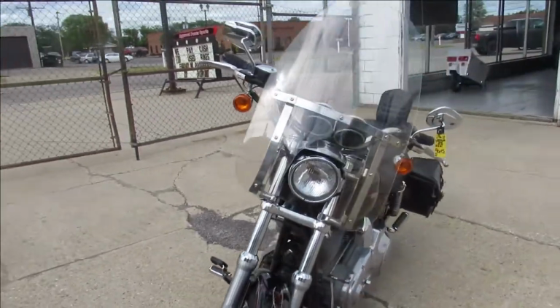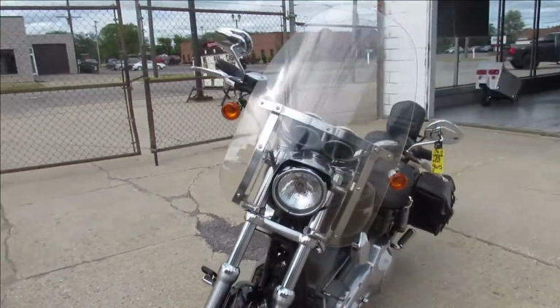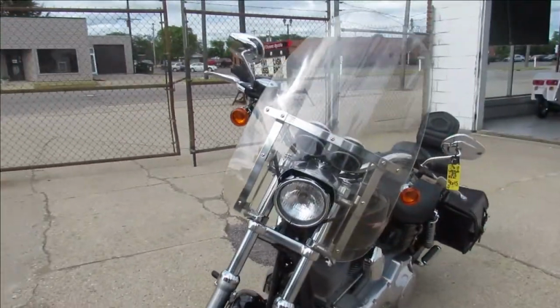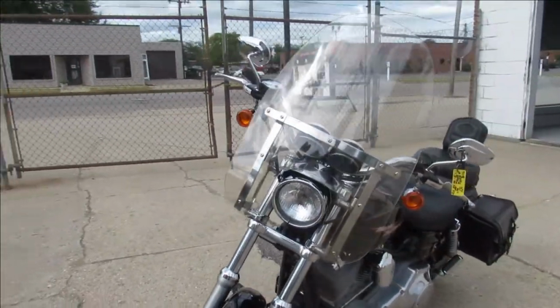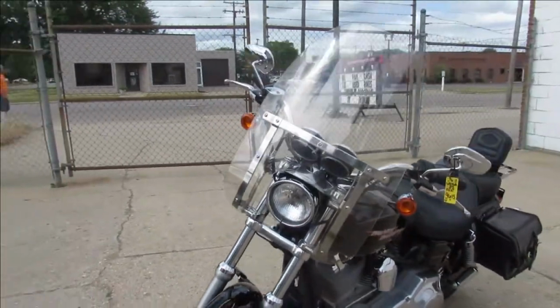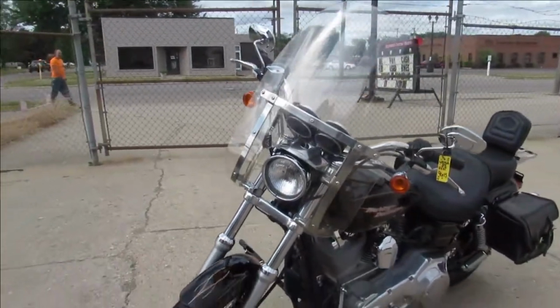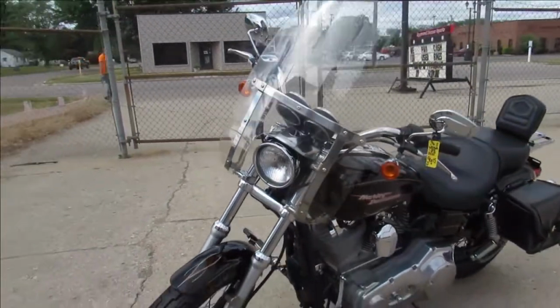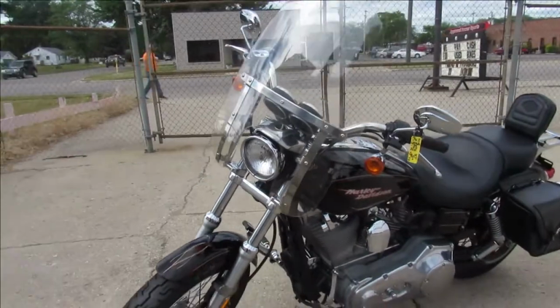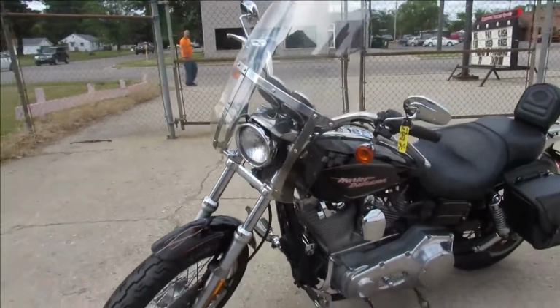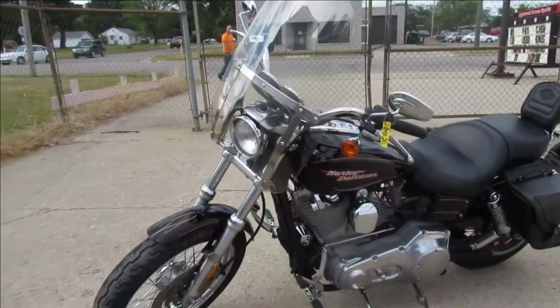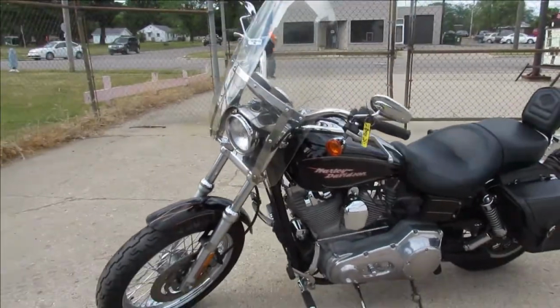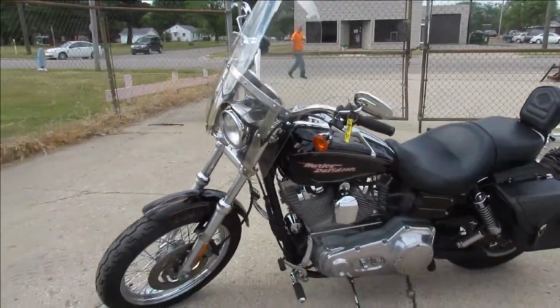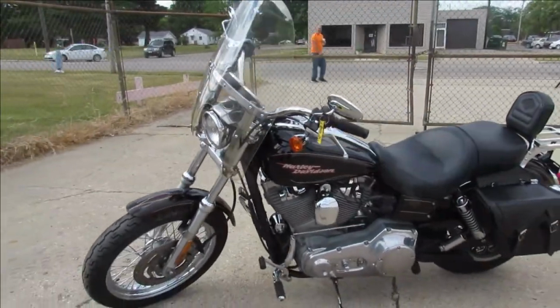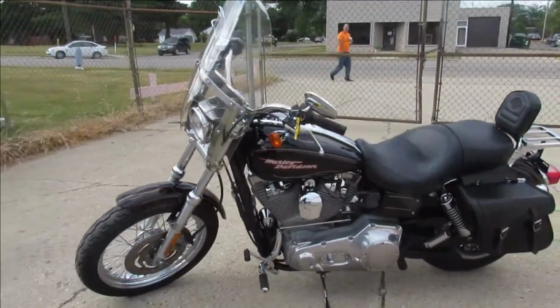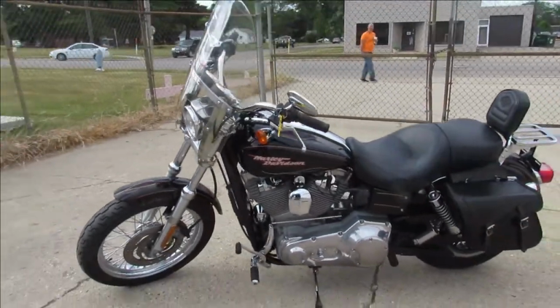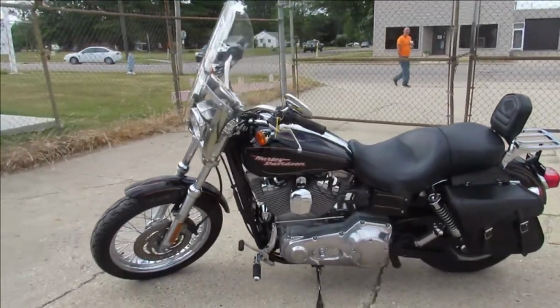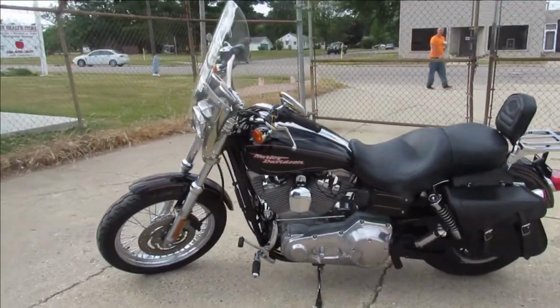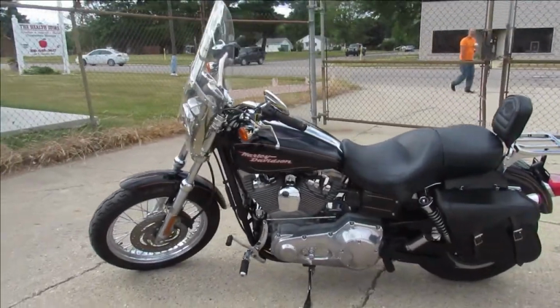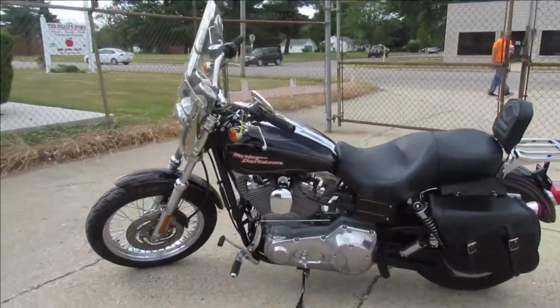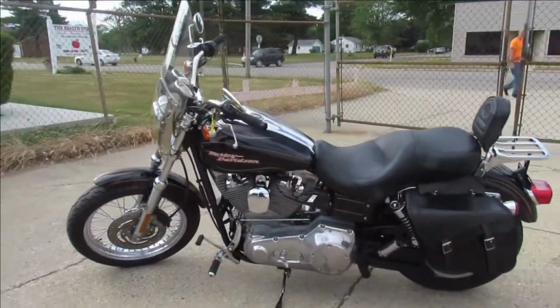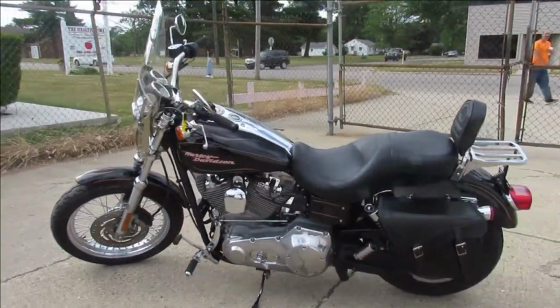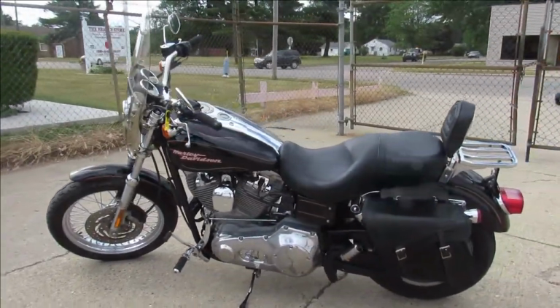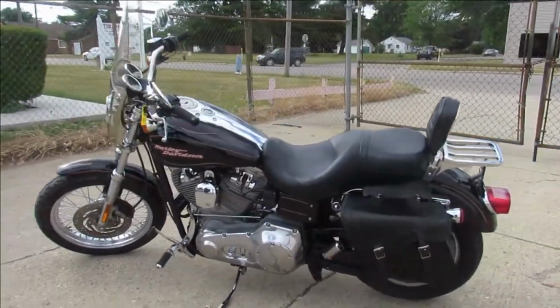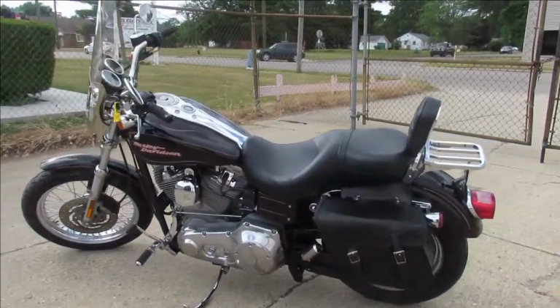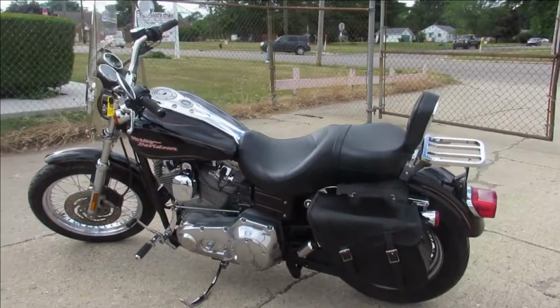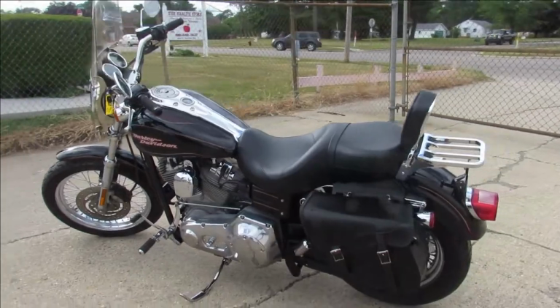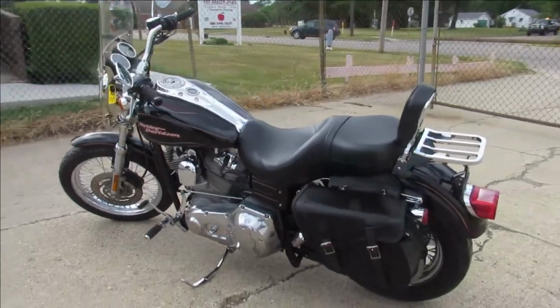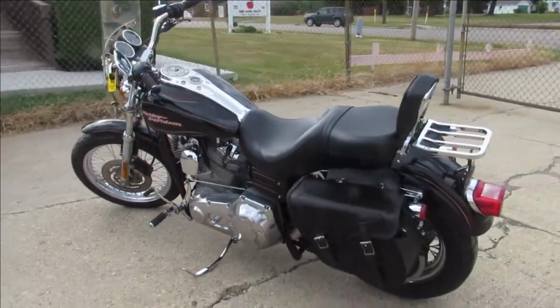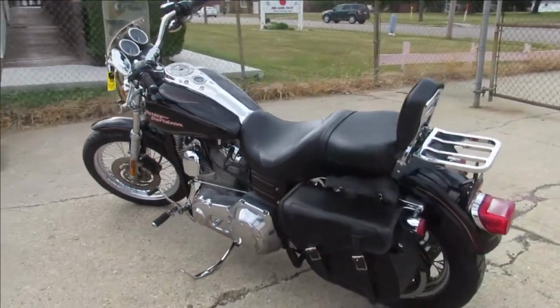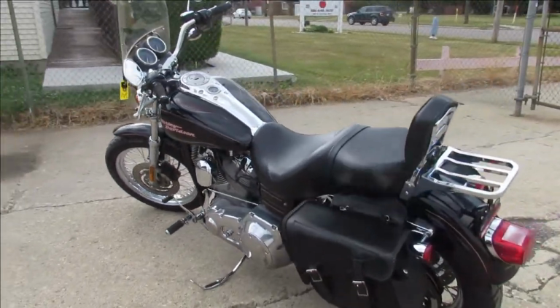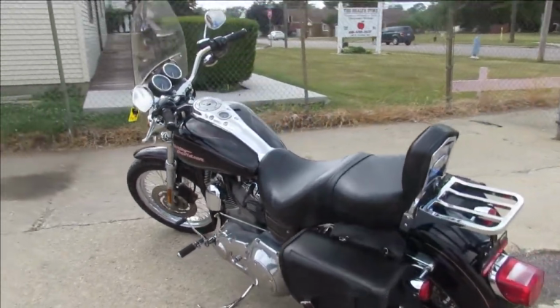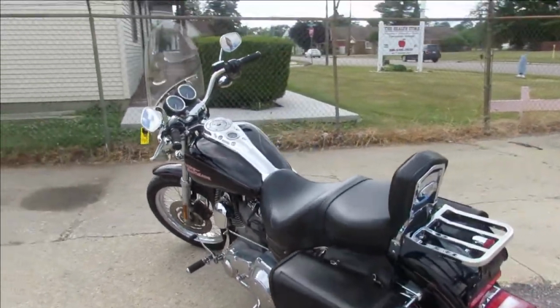This one's perfect all the way around guys — no dents, no dings, no scratches. This is the one. This one runs strong, needs nothing. Just been serviced here at the dealership. All the fluids have been changed and it's ready to go.